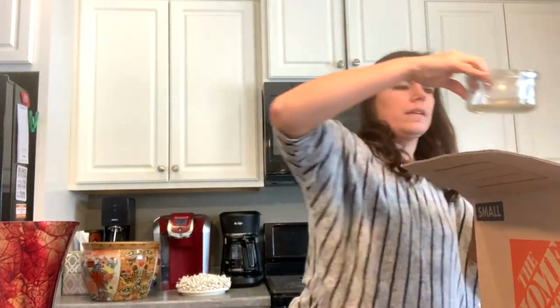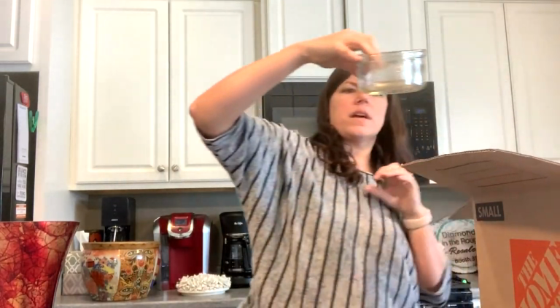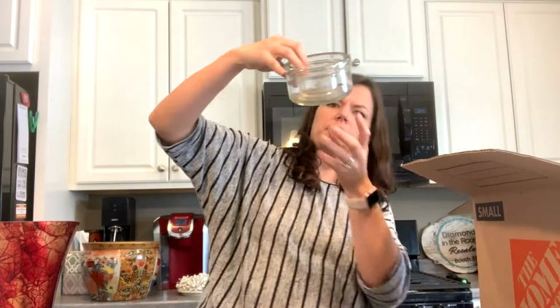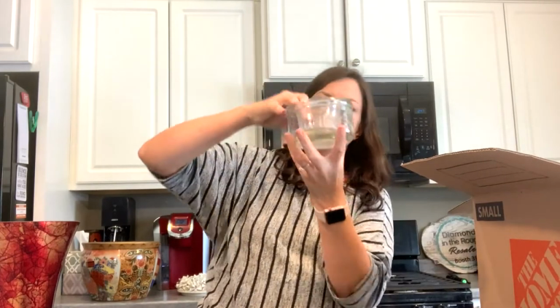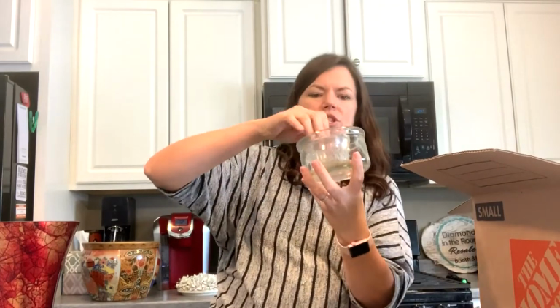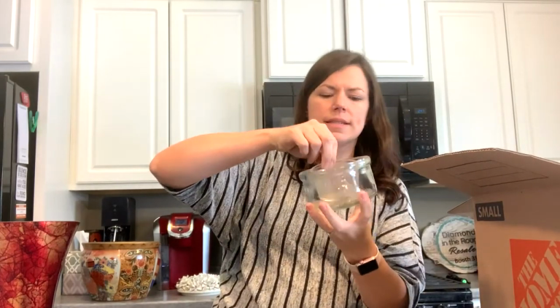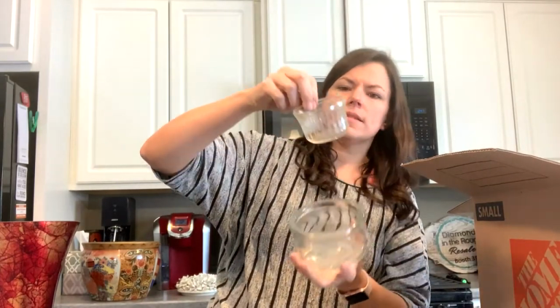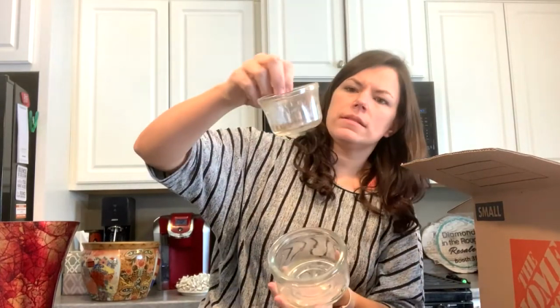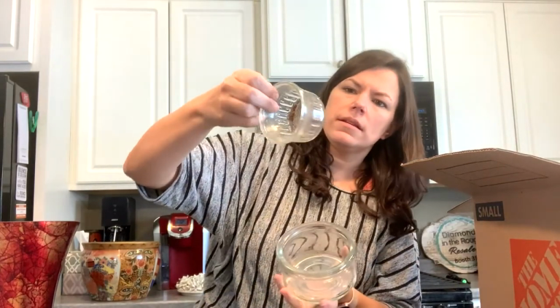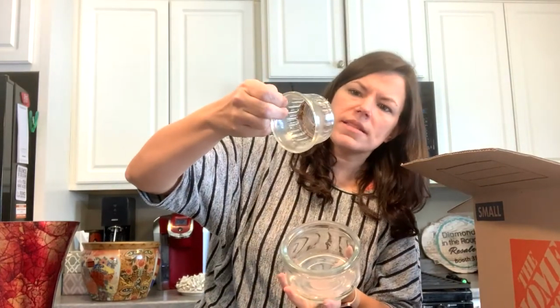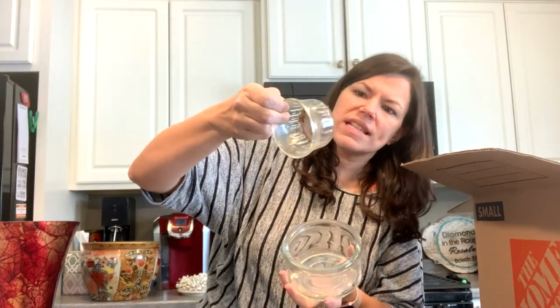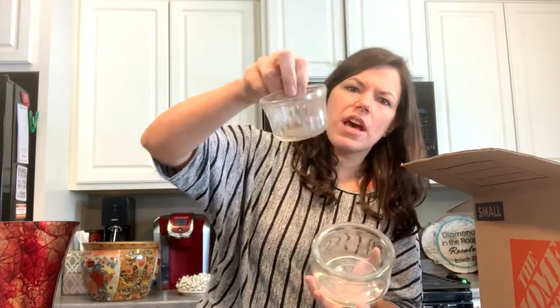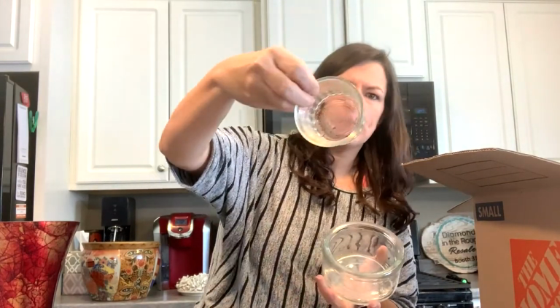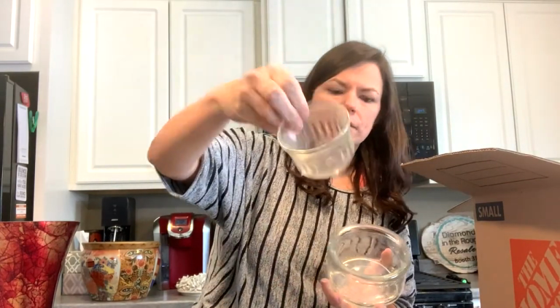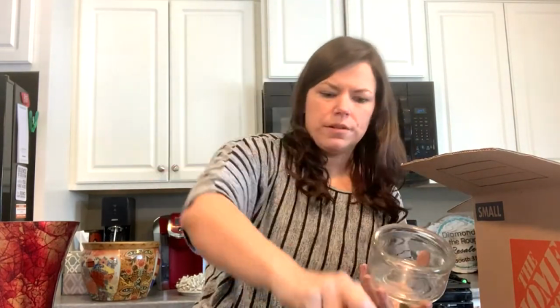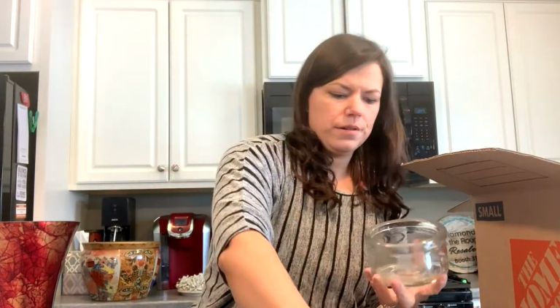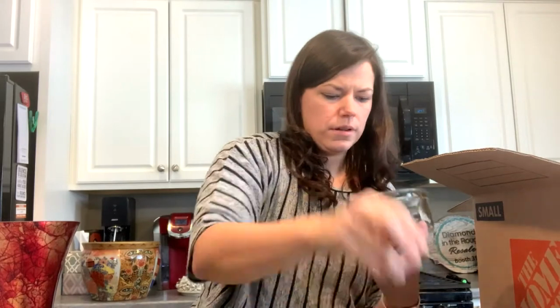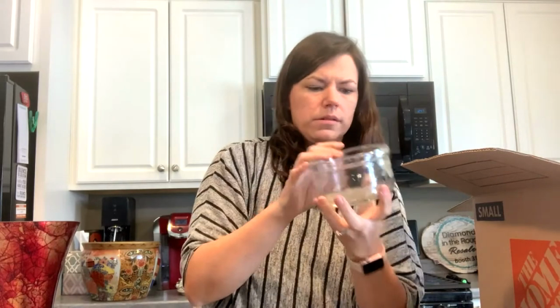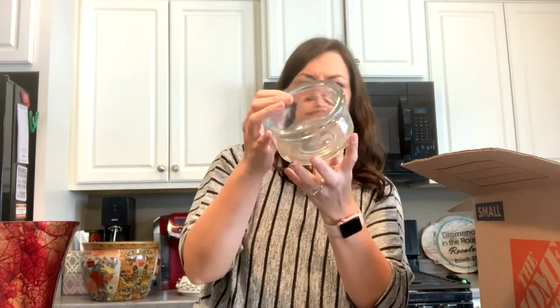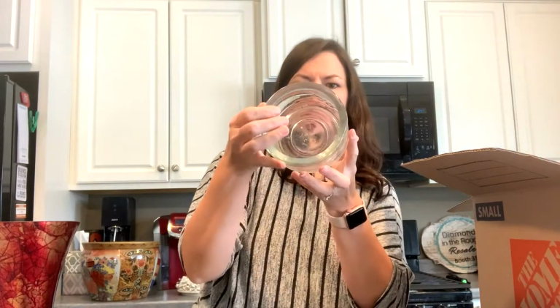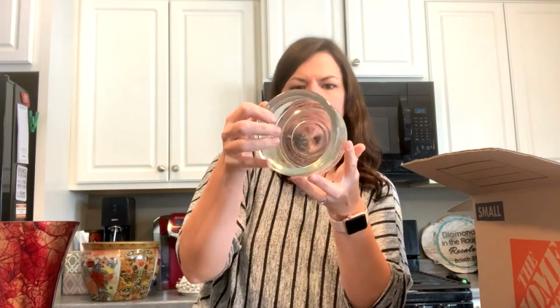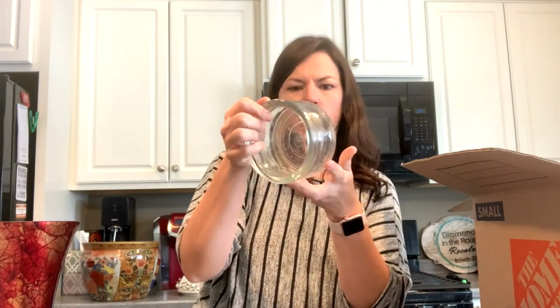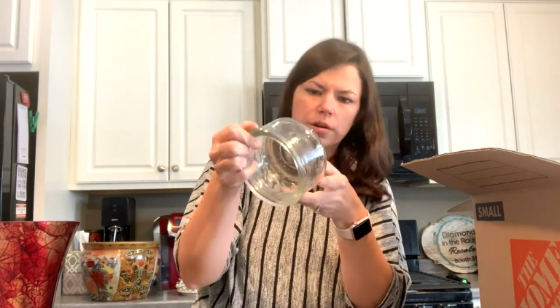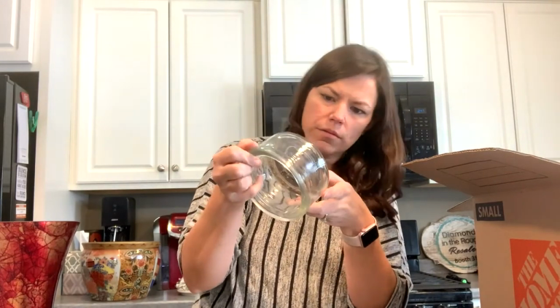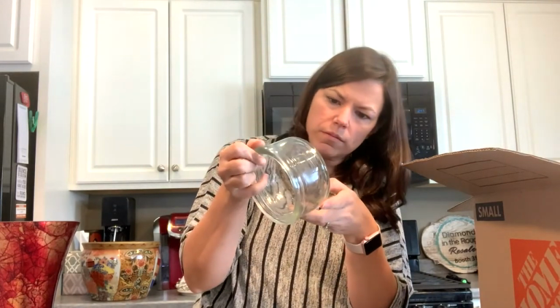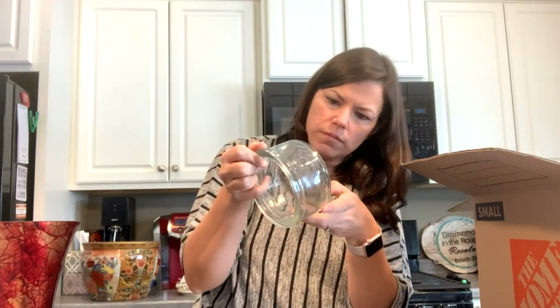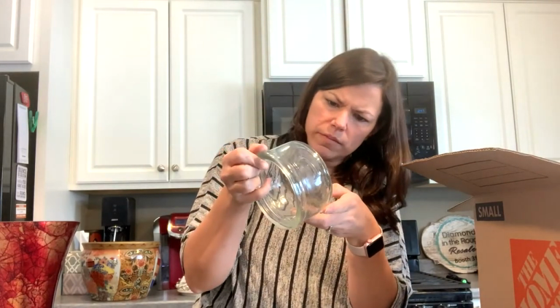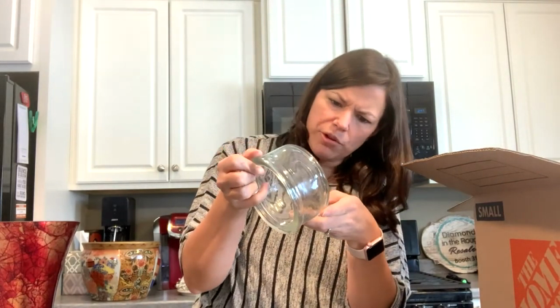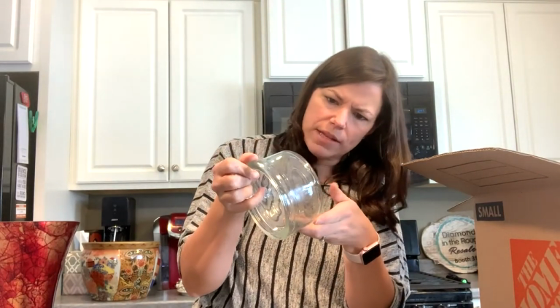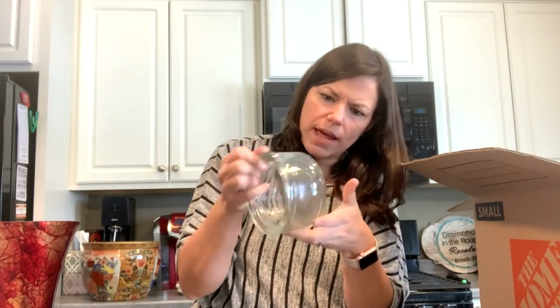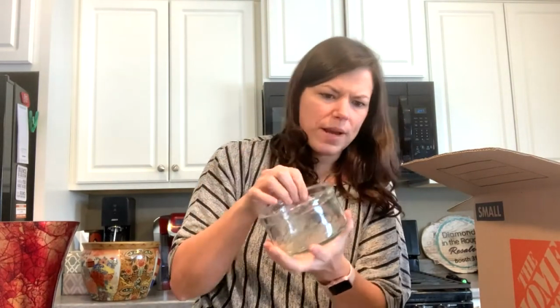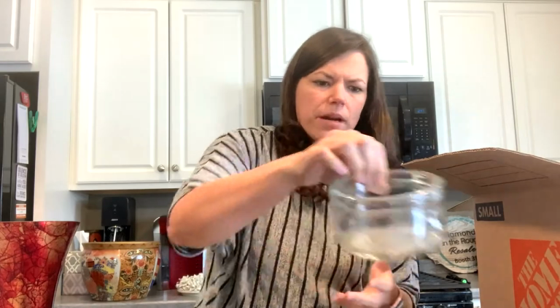Here's a couple of little glass dishes — like a custard cup or whatever. This is like a mixing bowl, number 11, not otherwise marked.